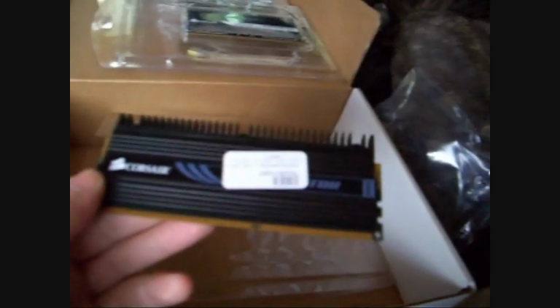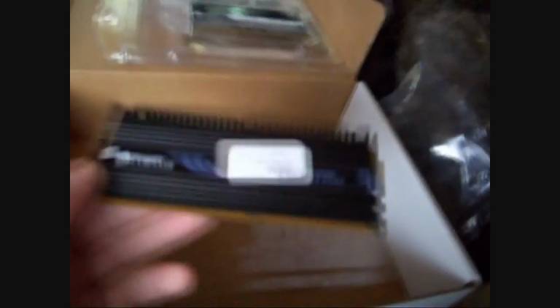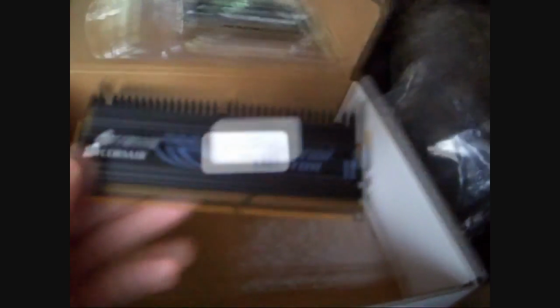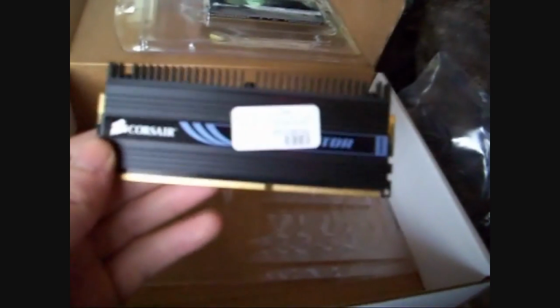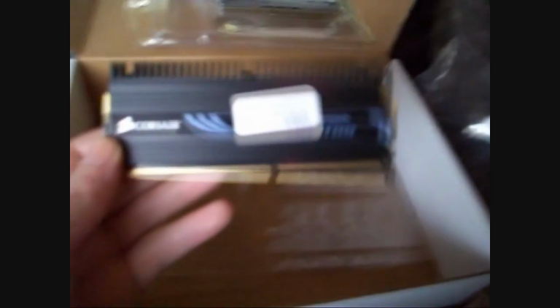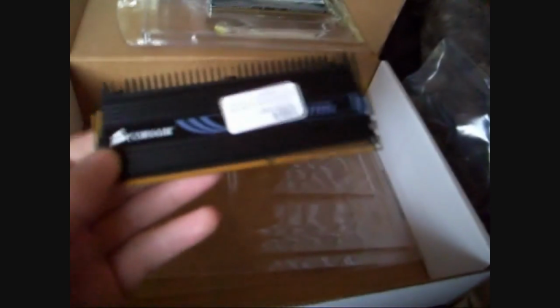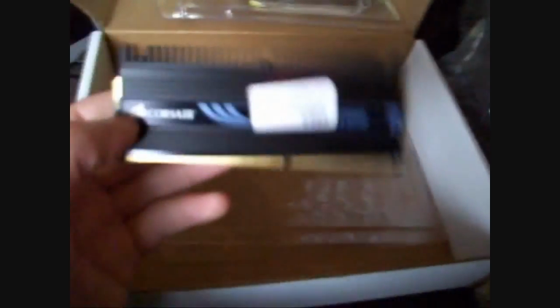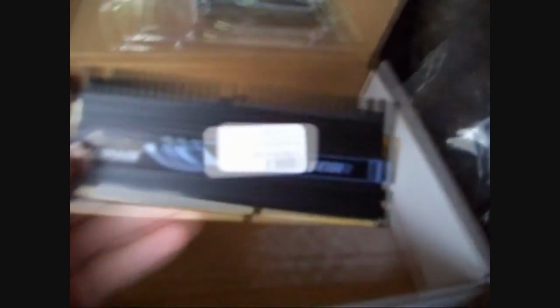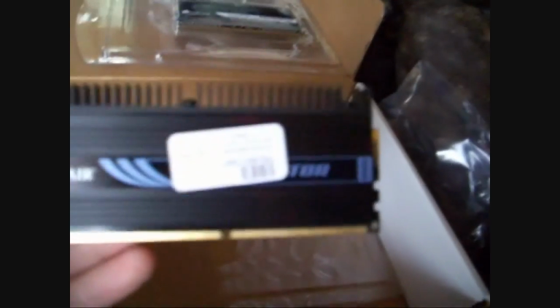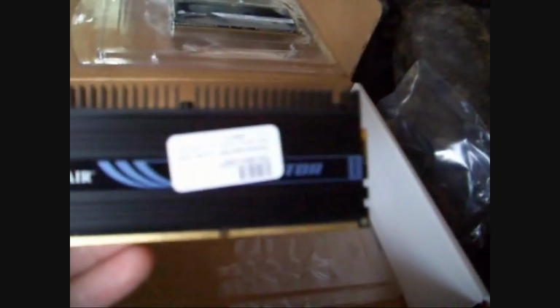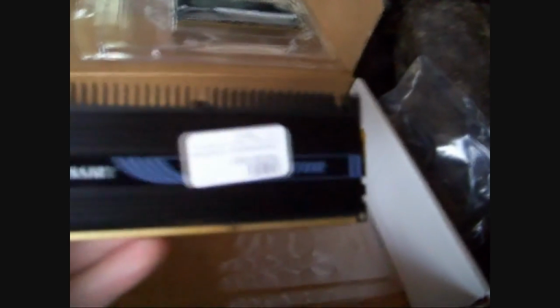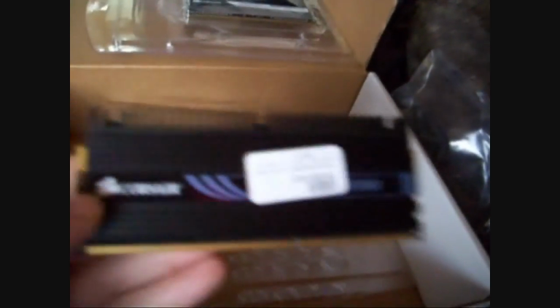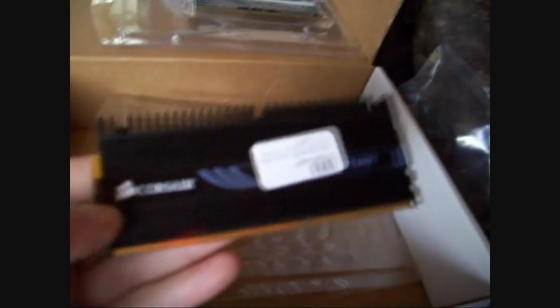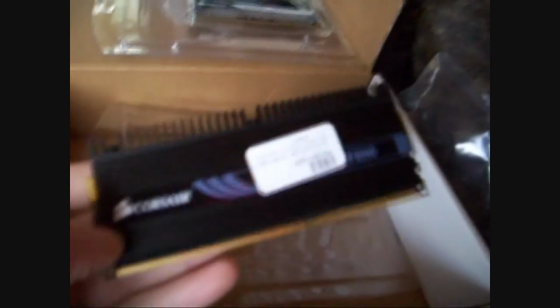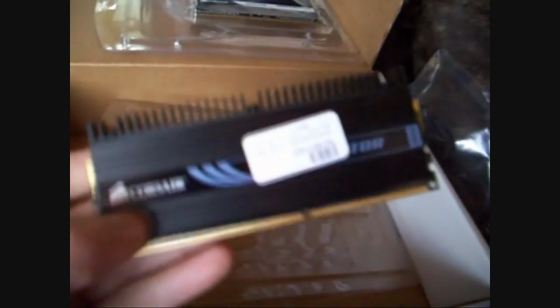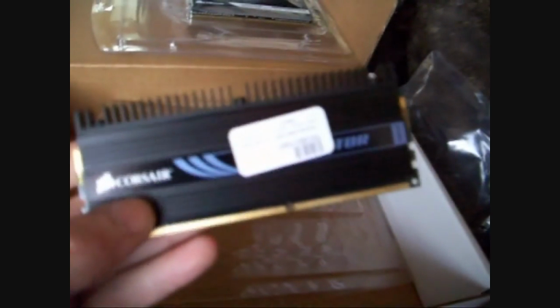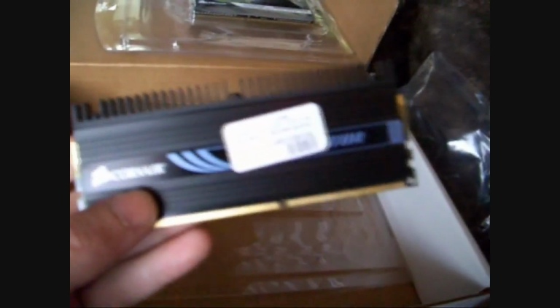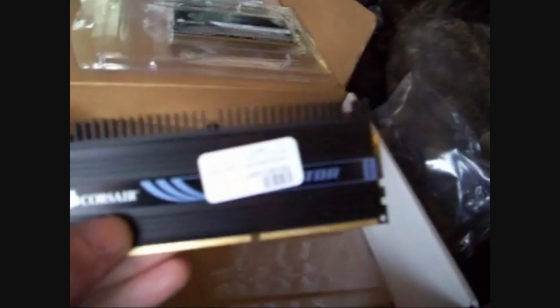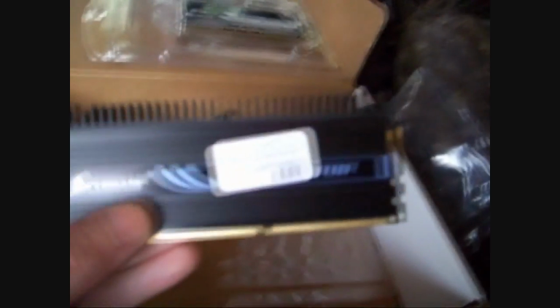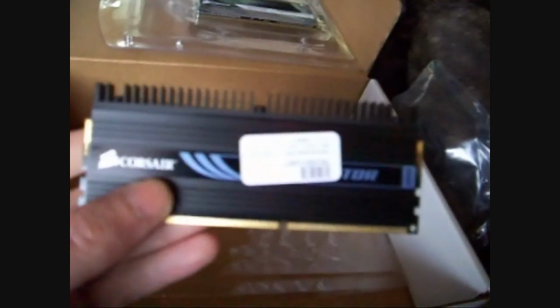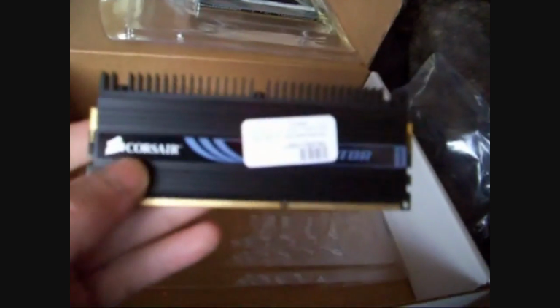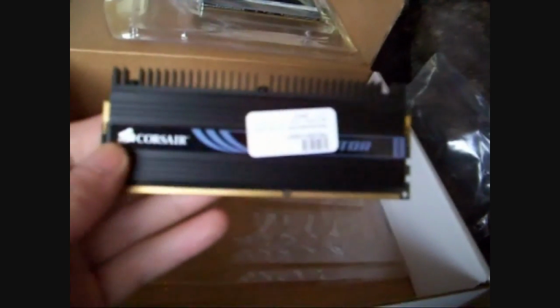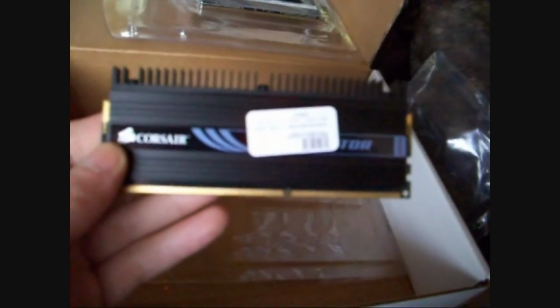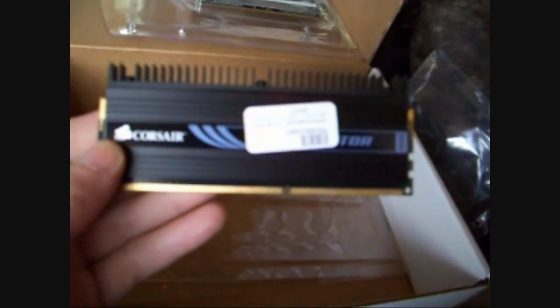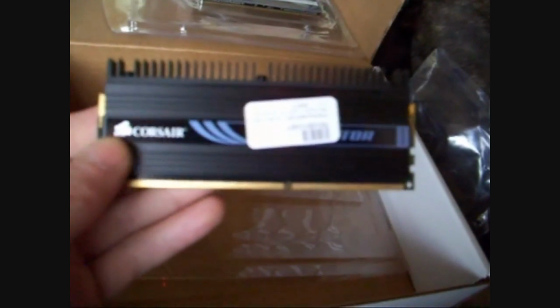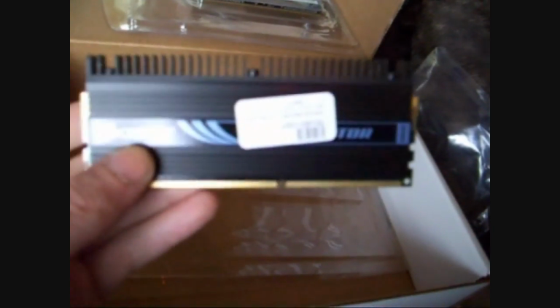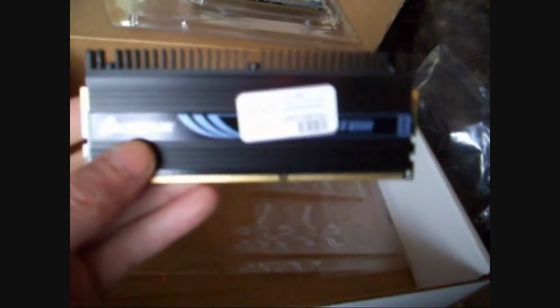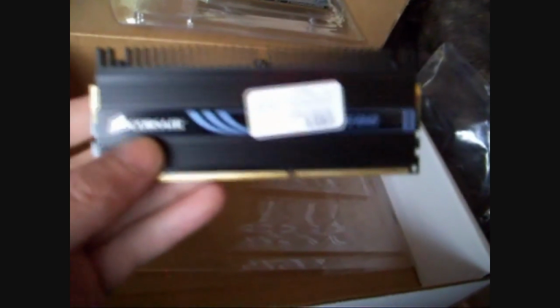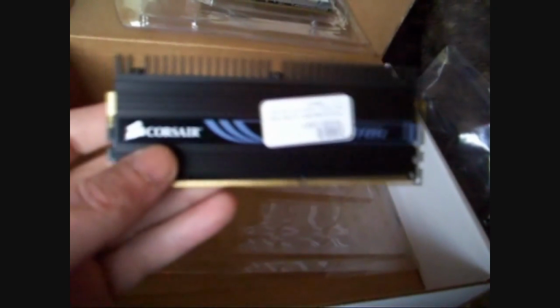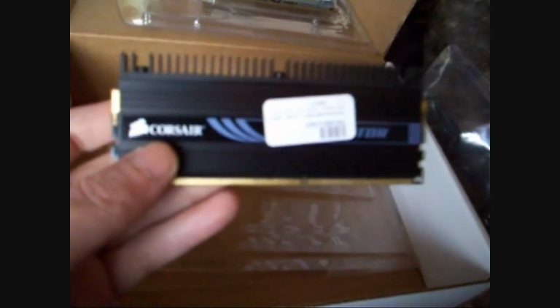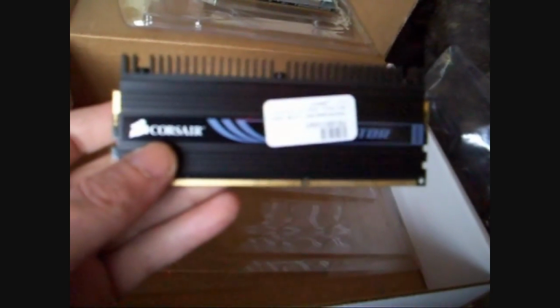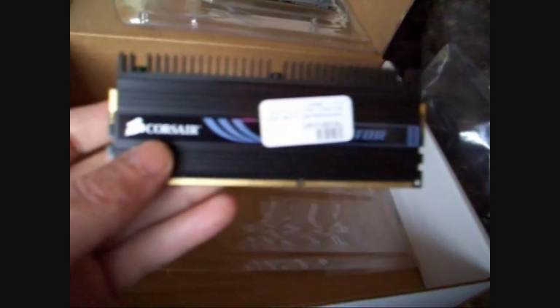I wanted the 1866MHz and if they do happen to bring out any 2000MHz then I want those too. They've still got that horrible sticker over the nice heat sinks.